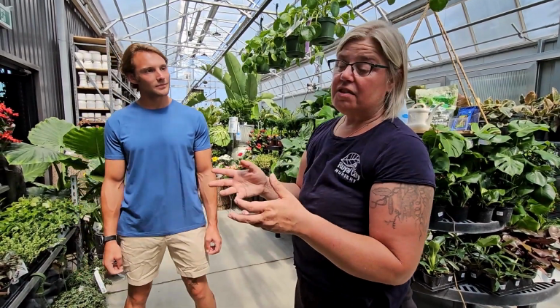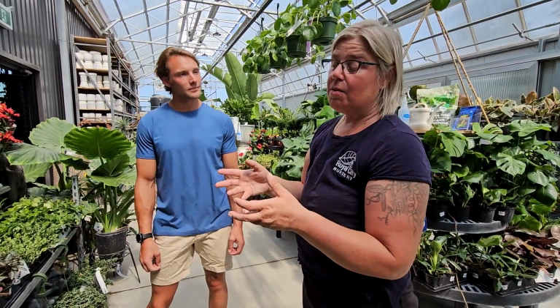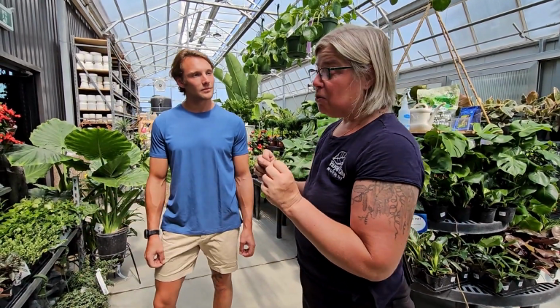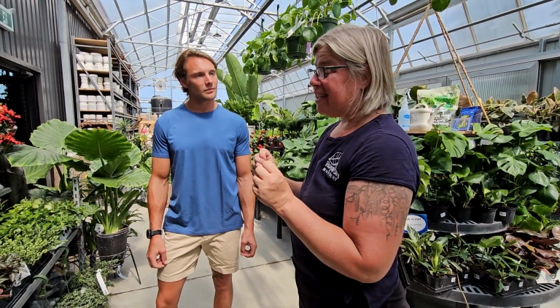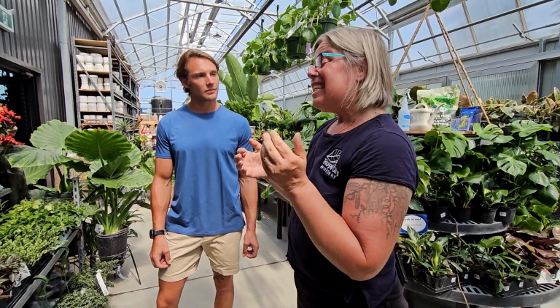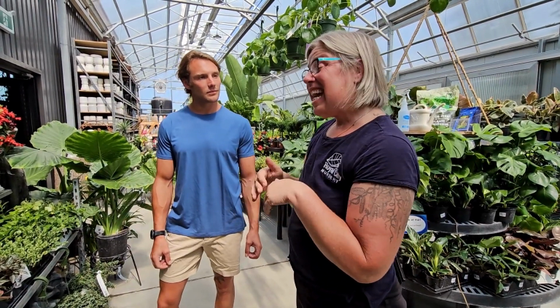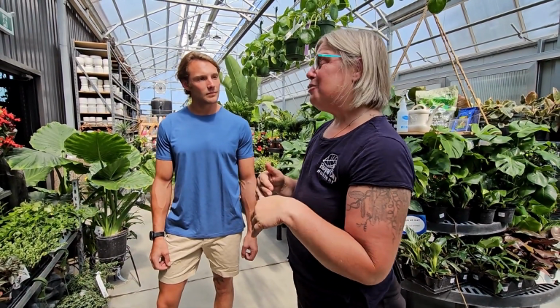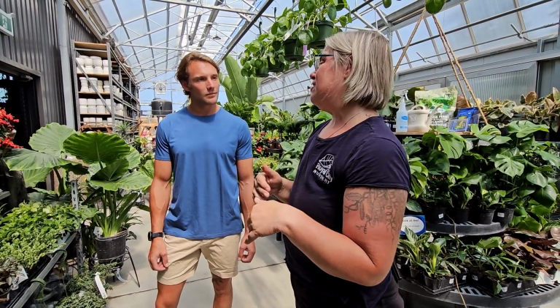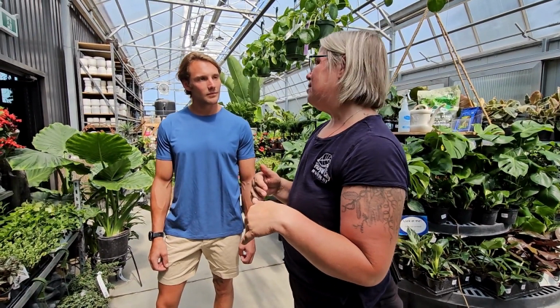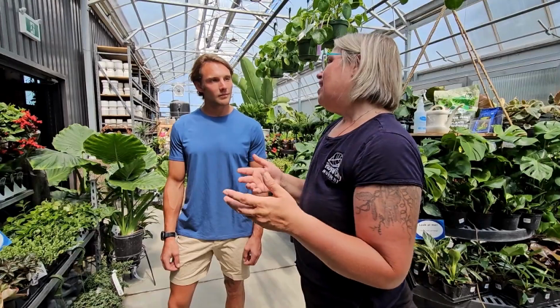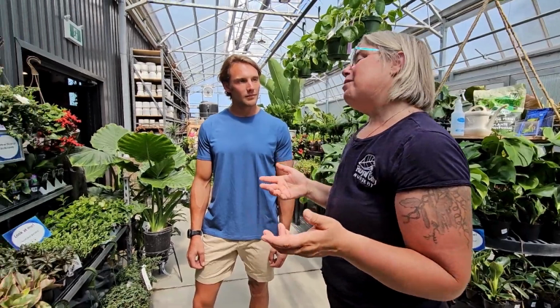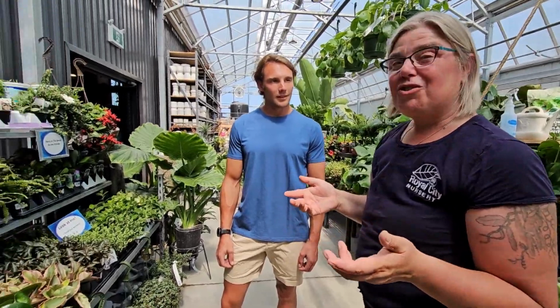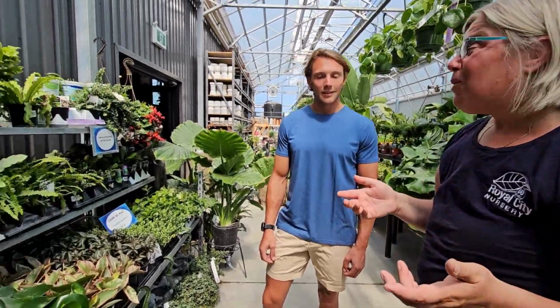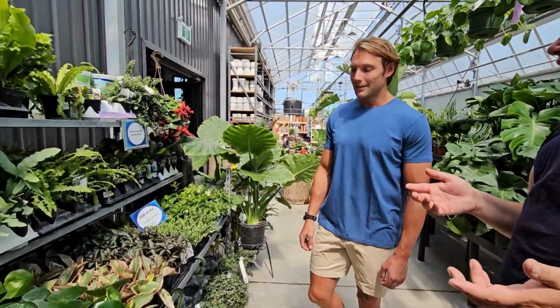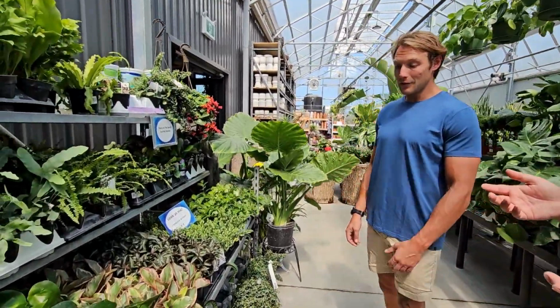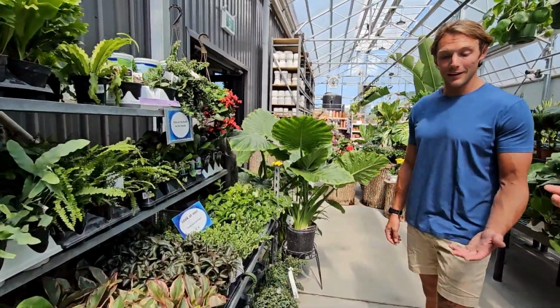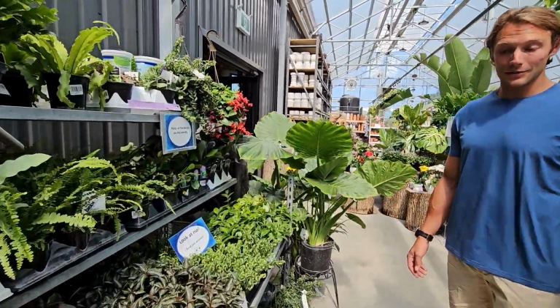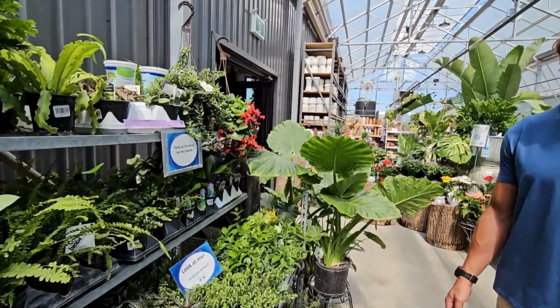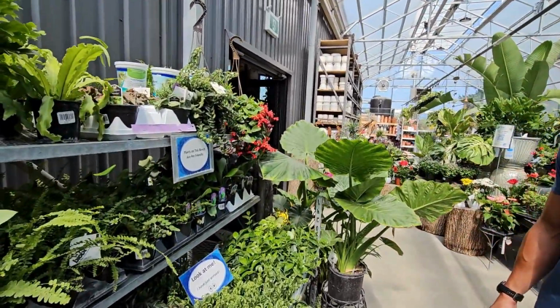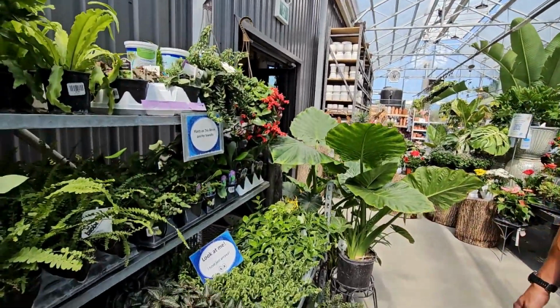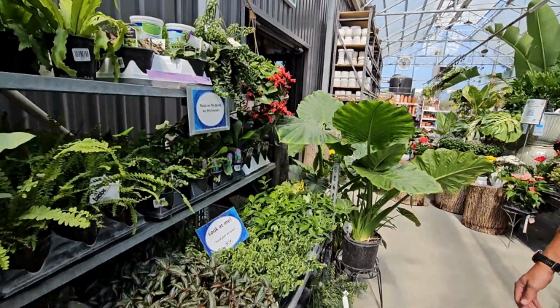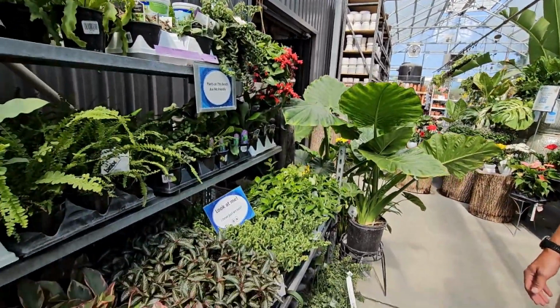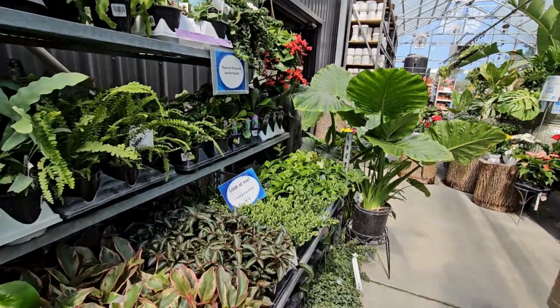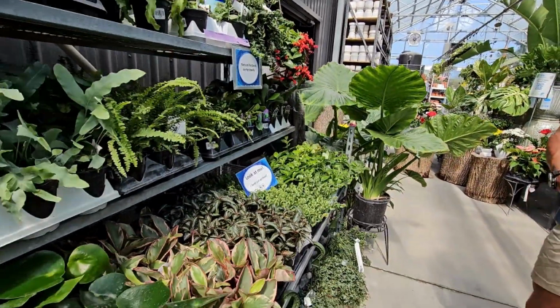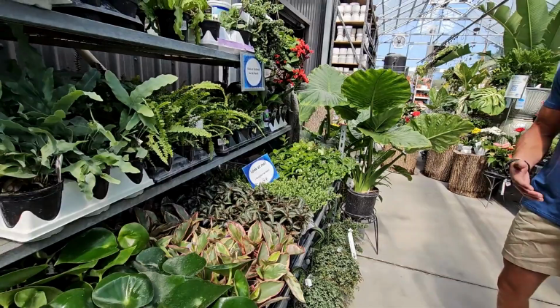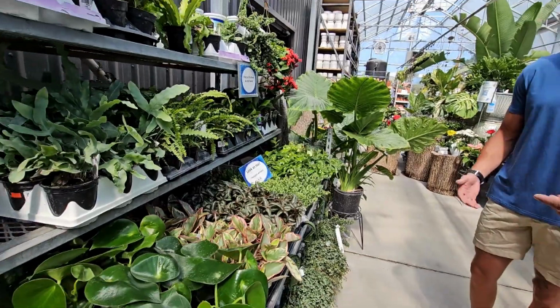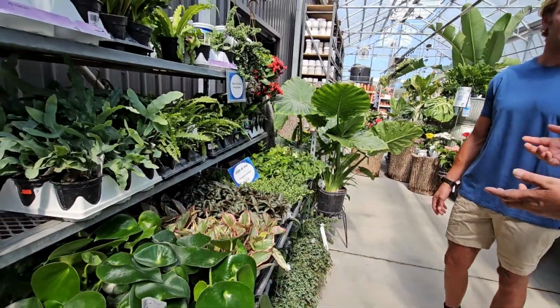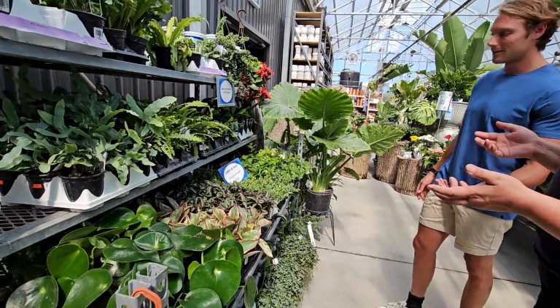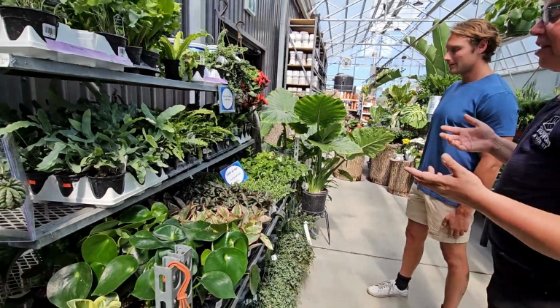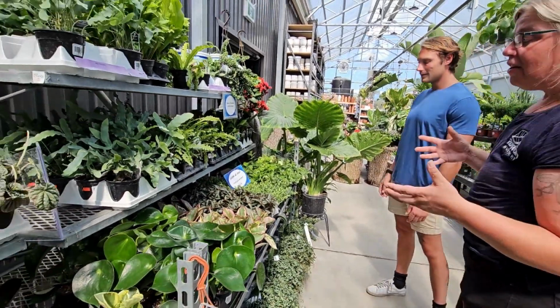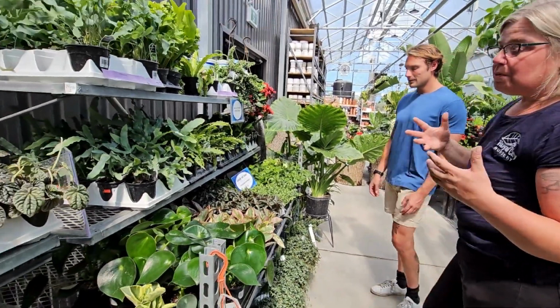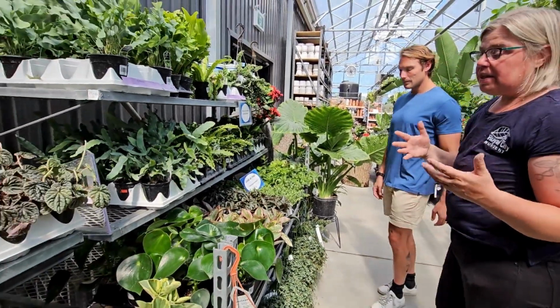We're looking at some tropicals and houseplants that are beautifully pet-friendly. The awesome part with most of these is that cats can chew them down to the nubs and the plants will still be okay — and if you're a cat parent, you know that's not something you want to have to worry about.